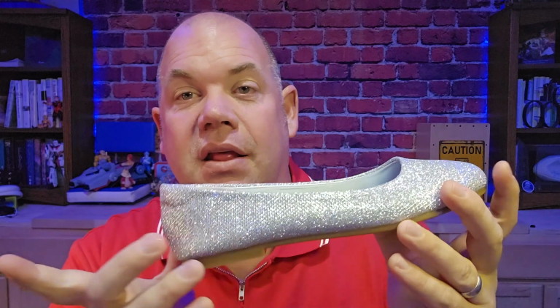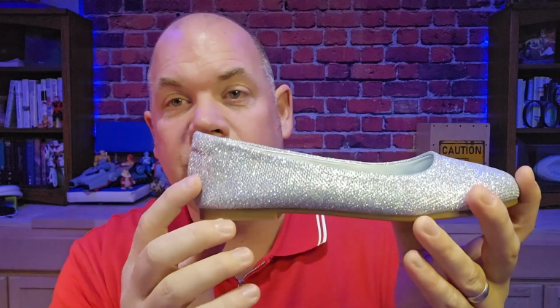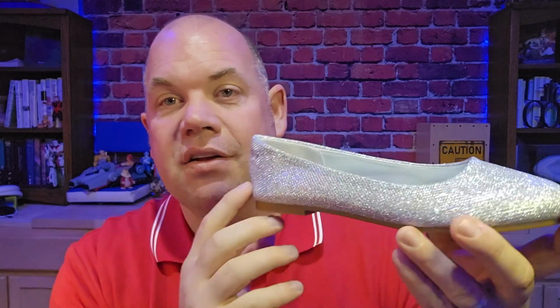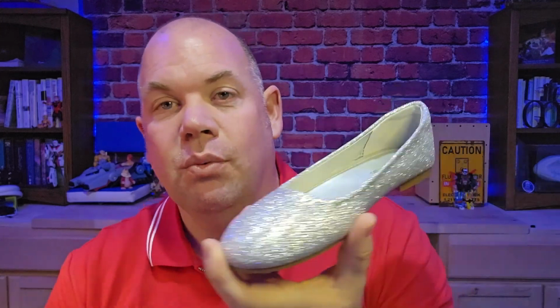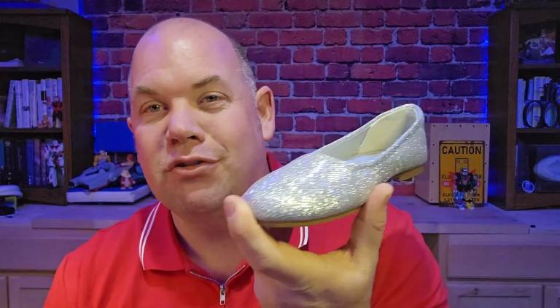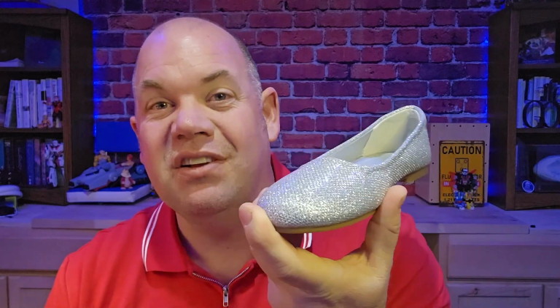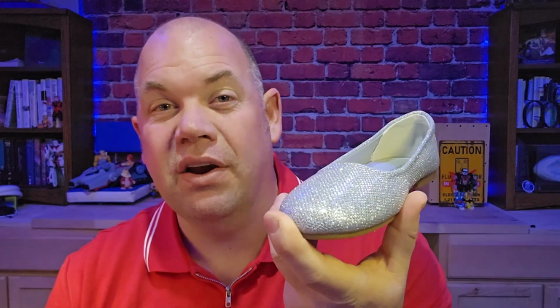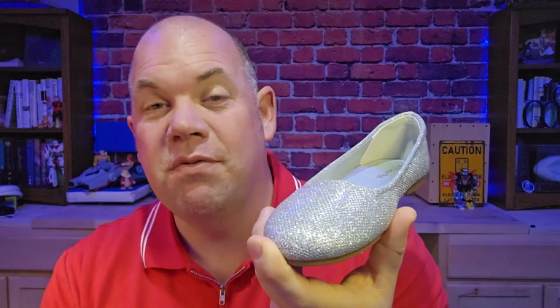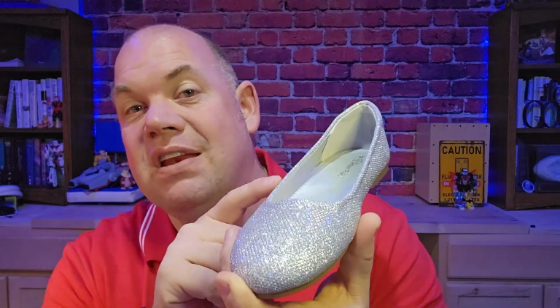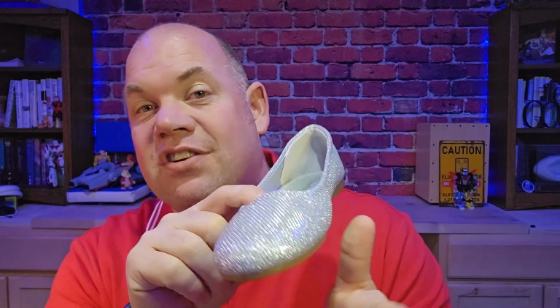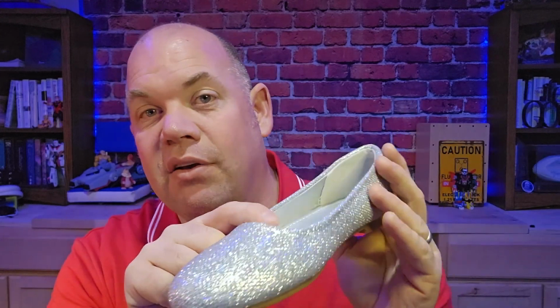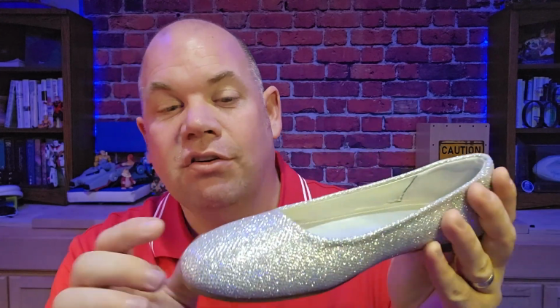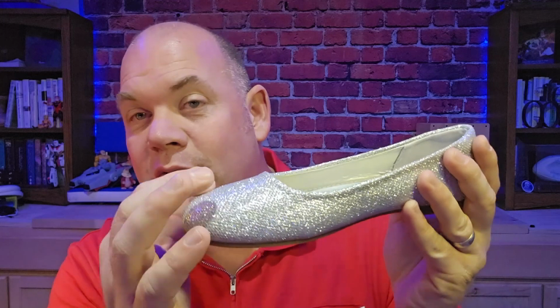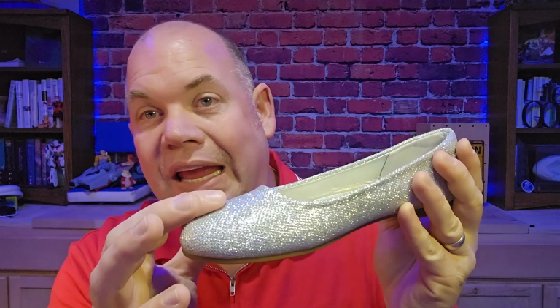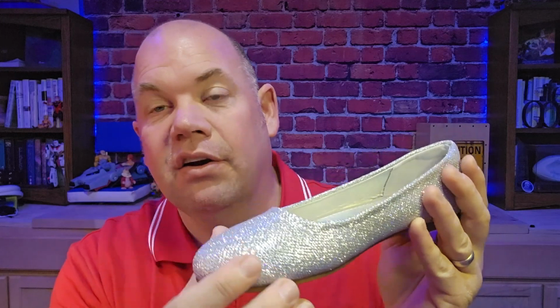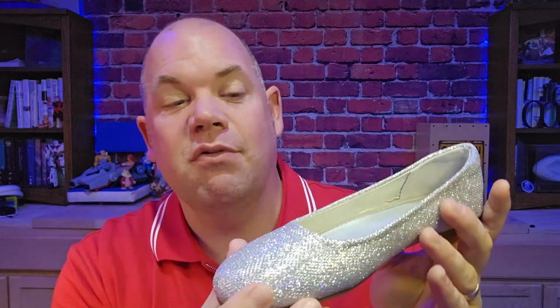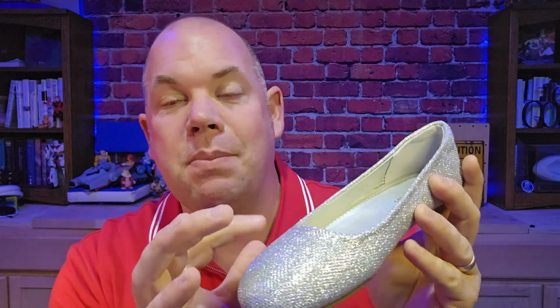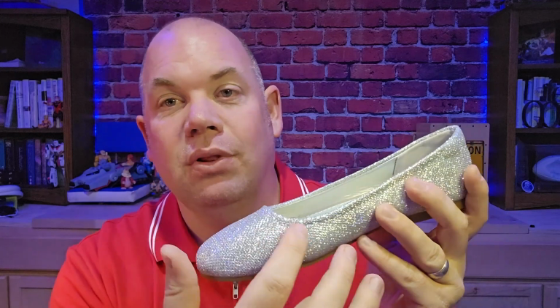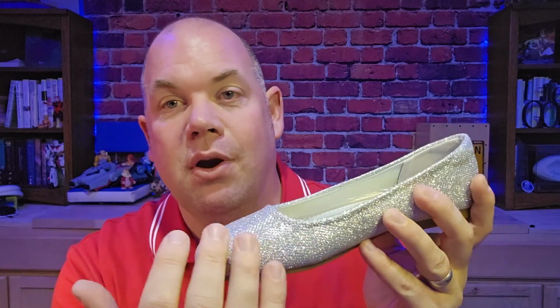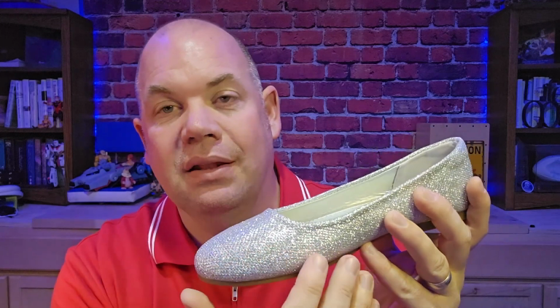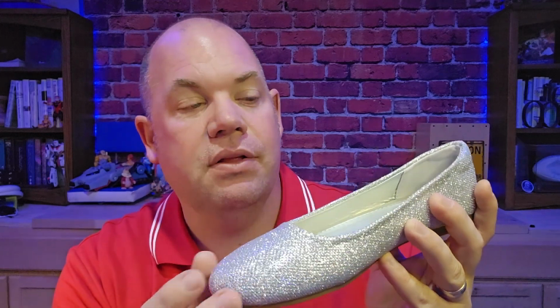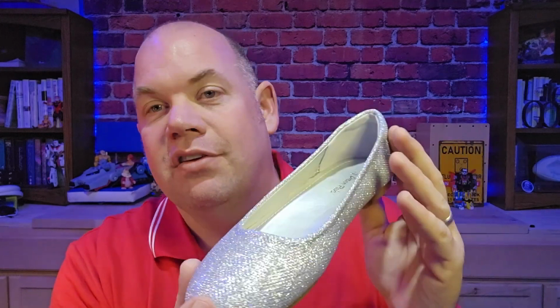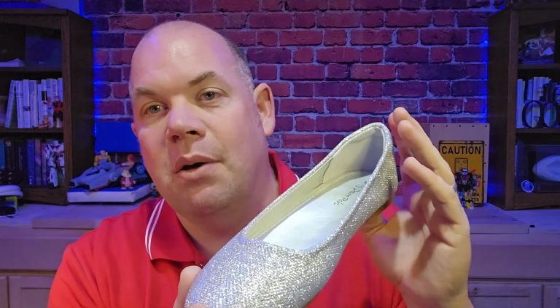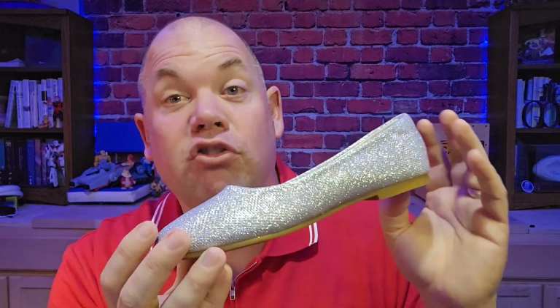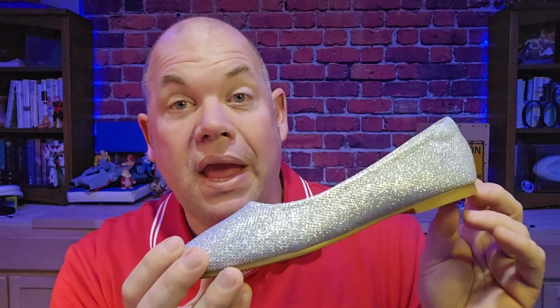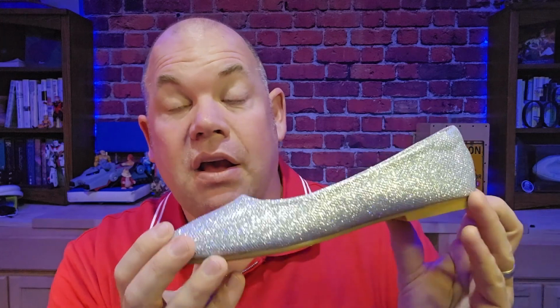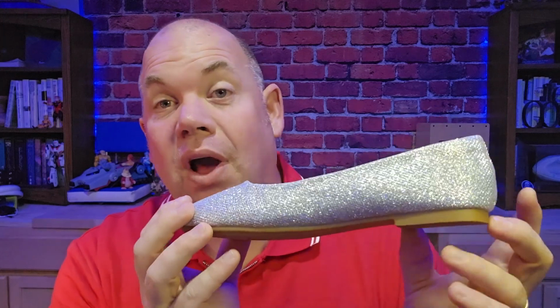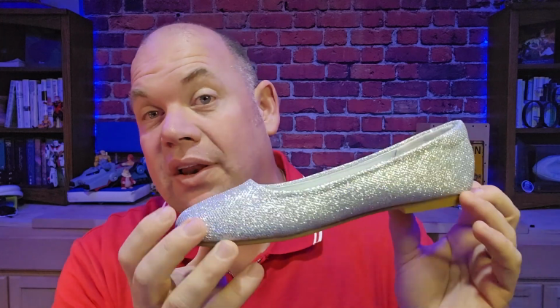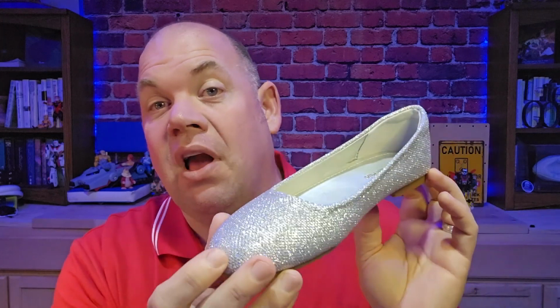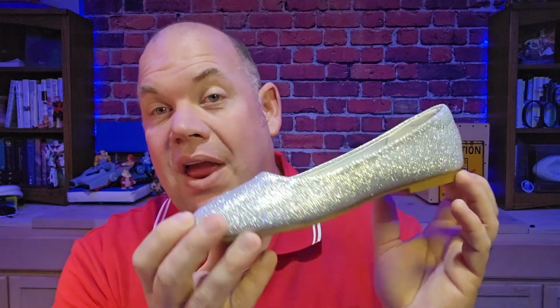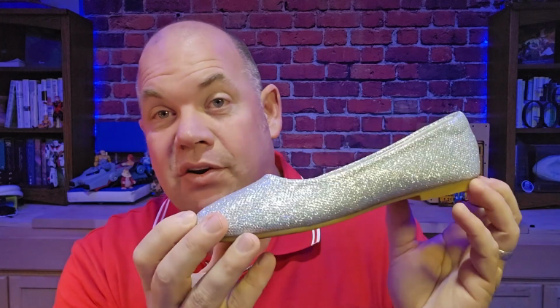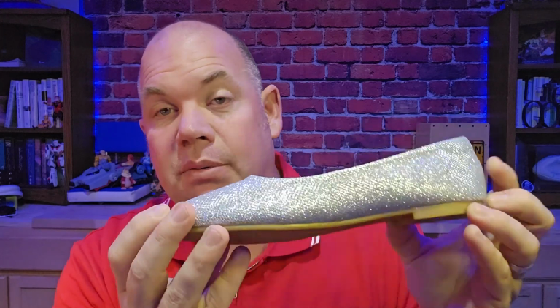We have the sparkly silver here, and there are 15 different styles. Some of them are glitter, some of them are a PU leather or a patent leather, and some of them are suede. So you've got a lot of different color and material options.